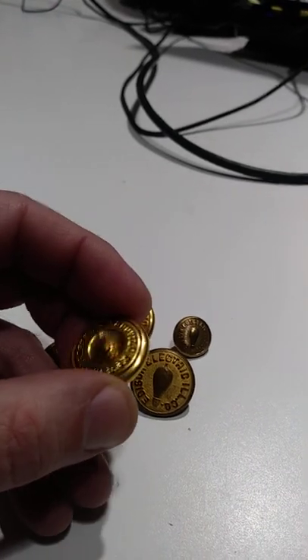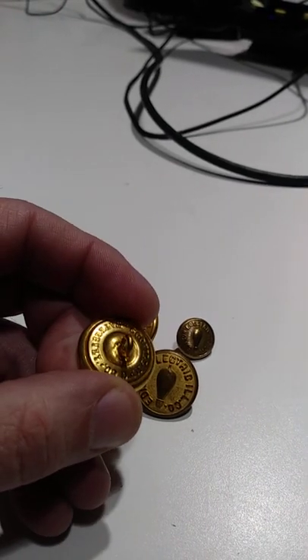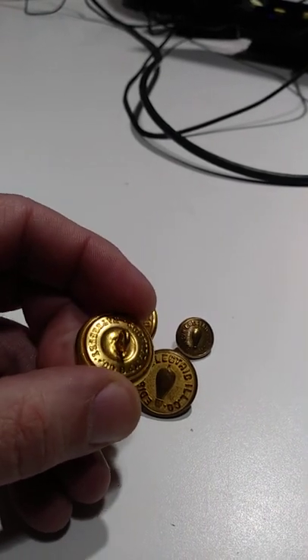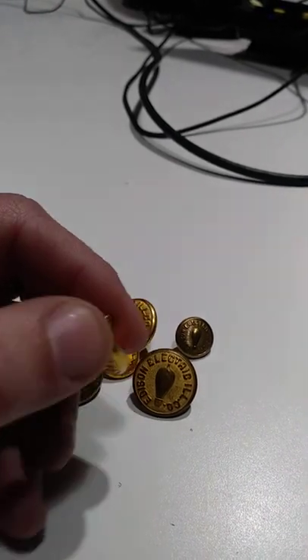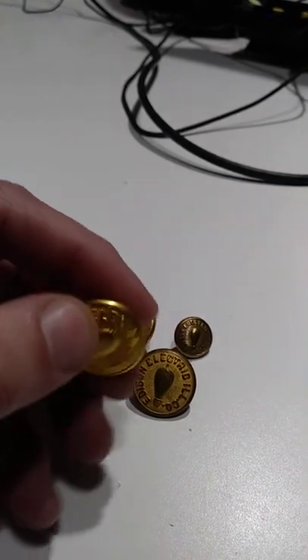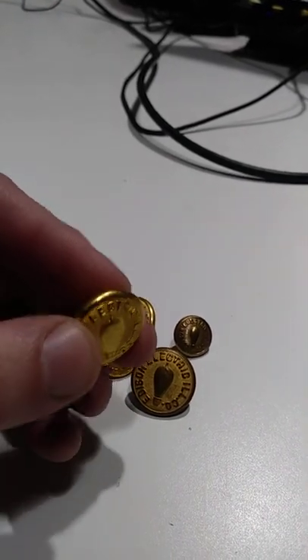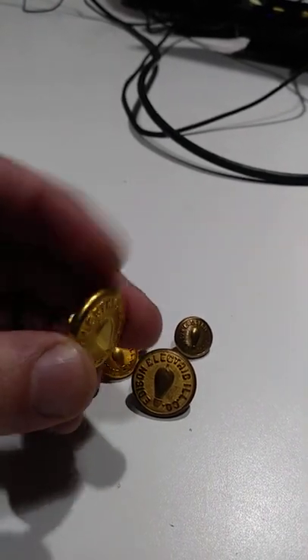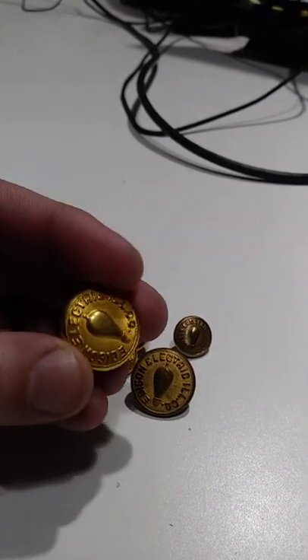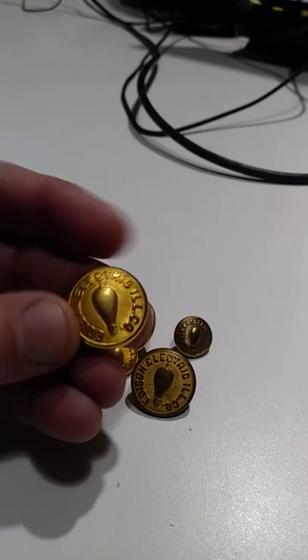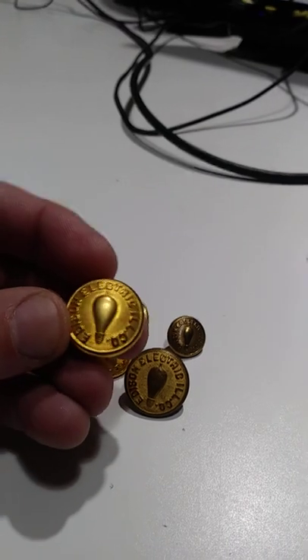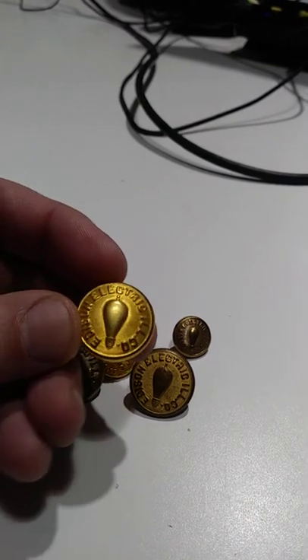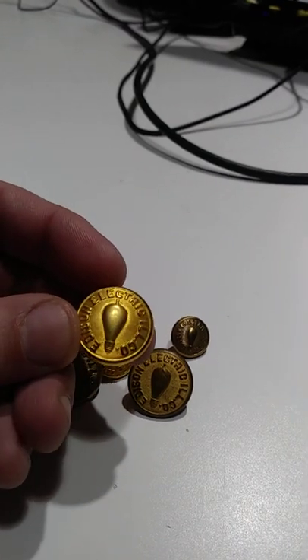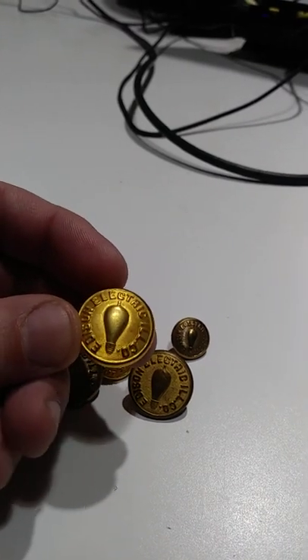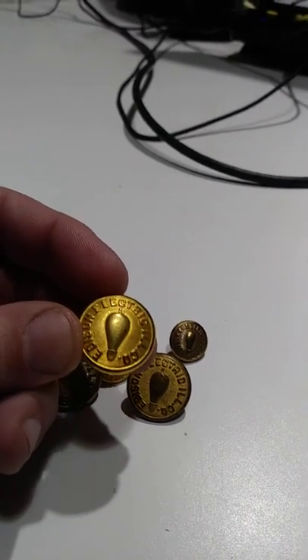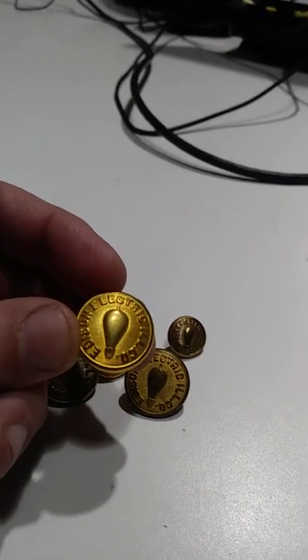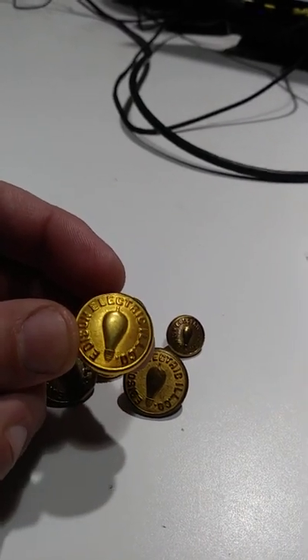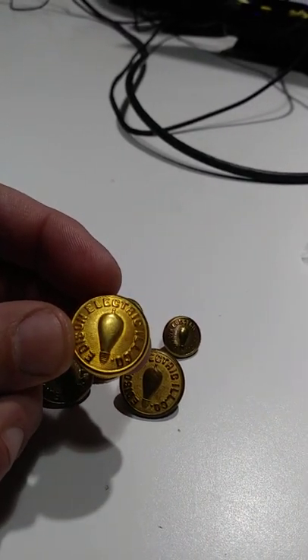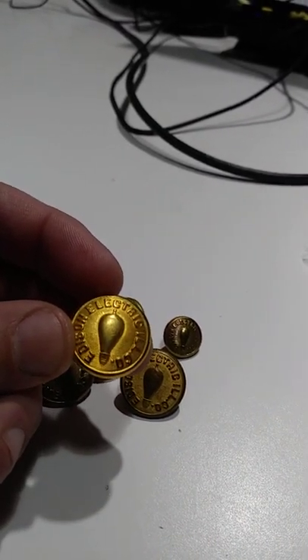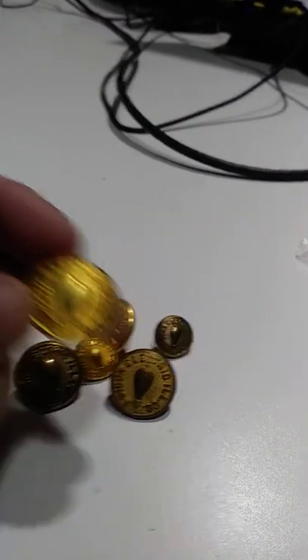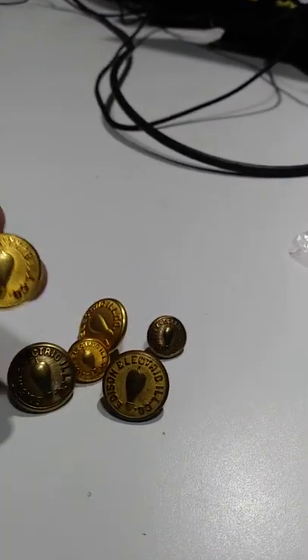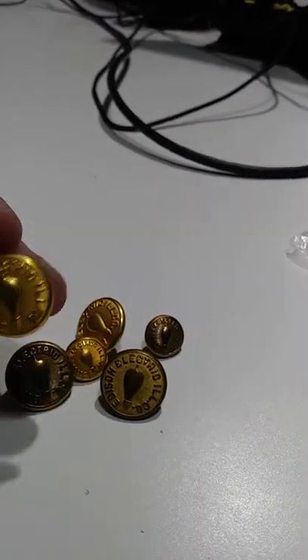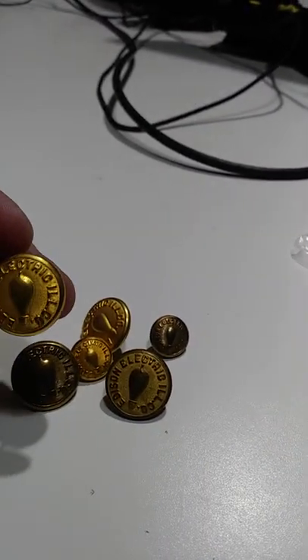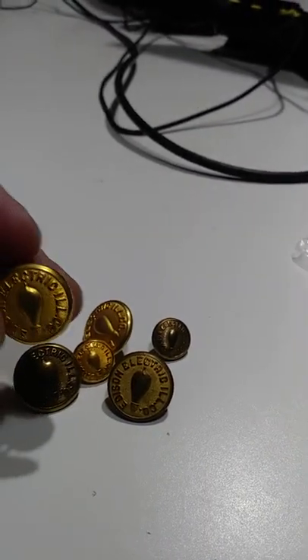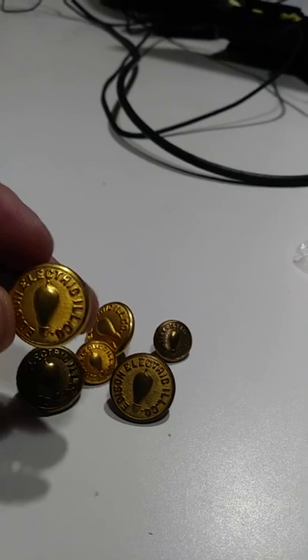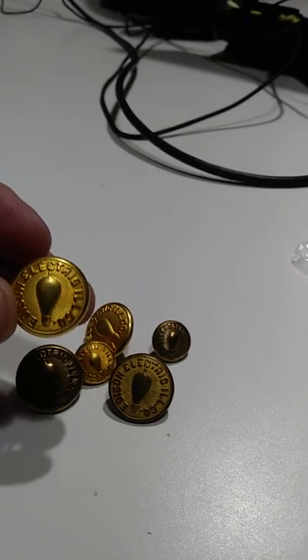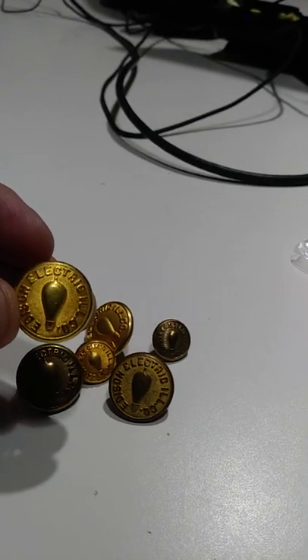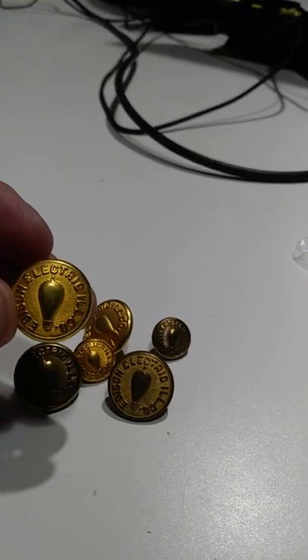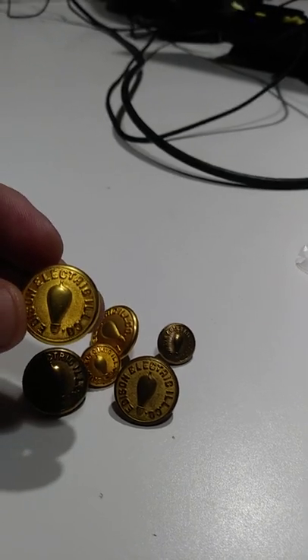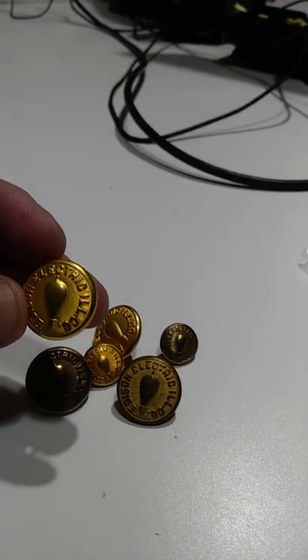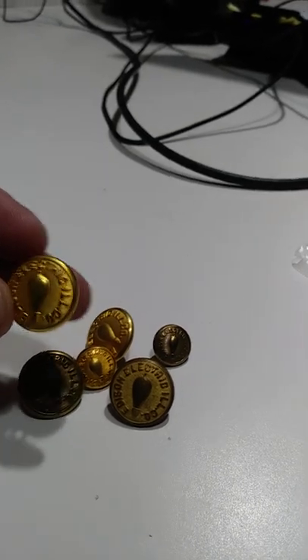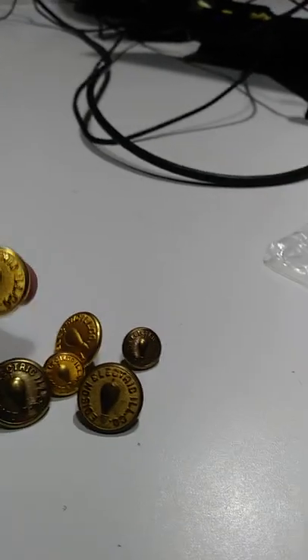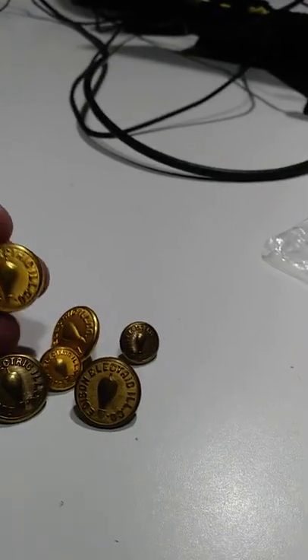It's the real deal. They're real, original, vintage, not reproductions. Very scarce. On average, this big coat button here should easily get me $75 a piece.